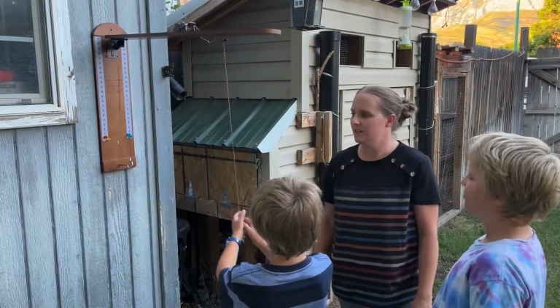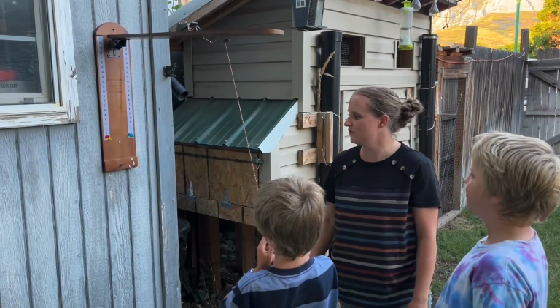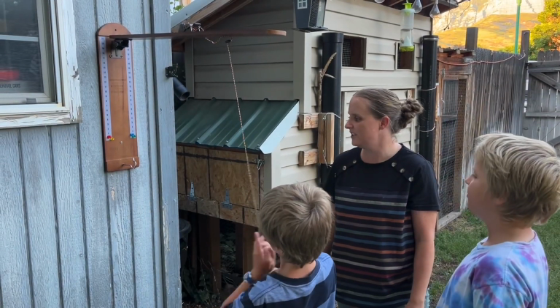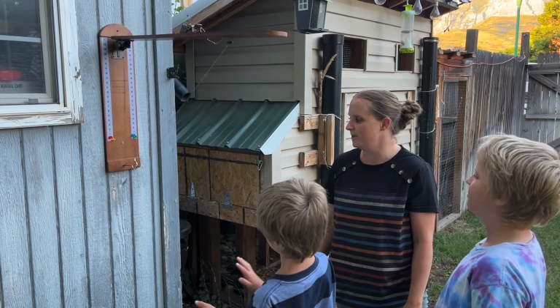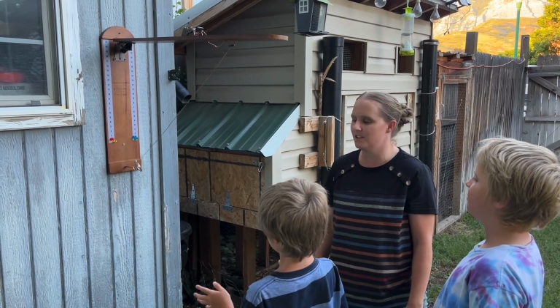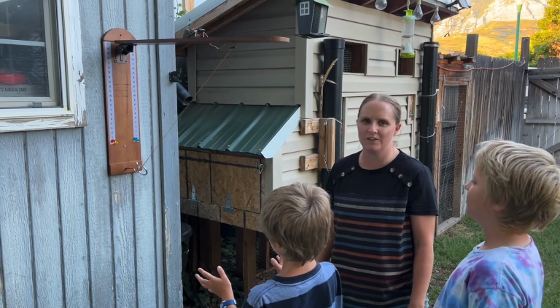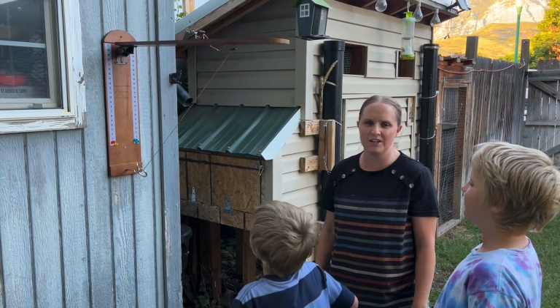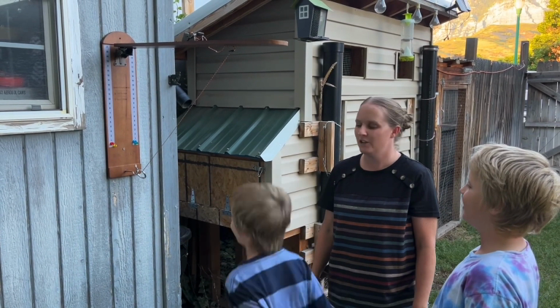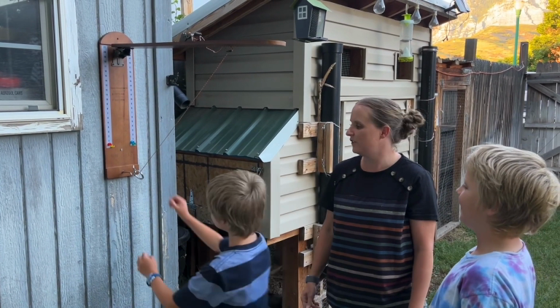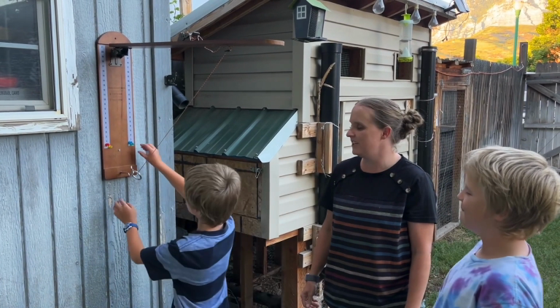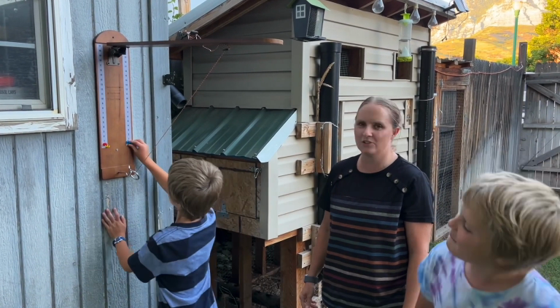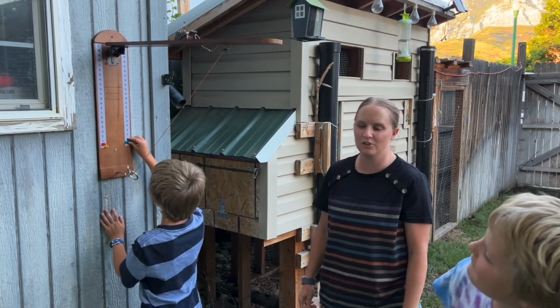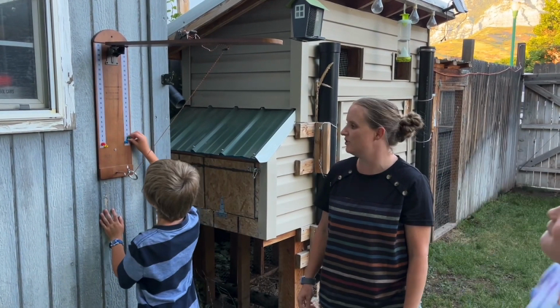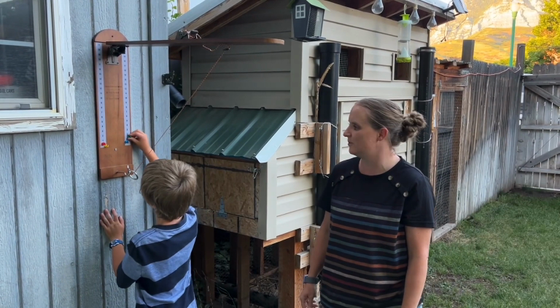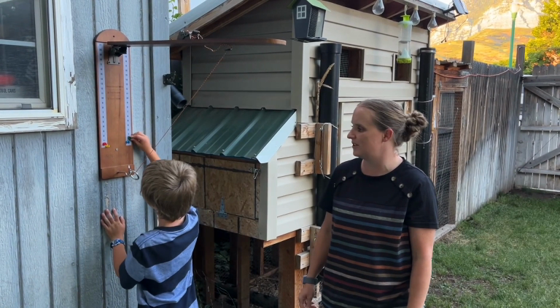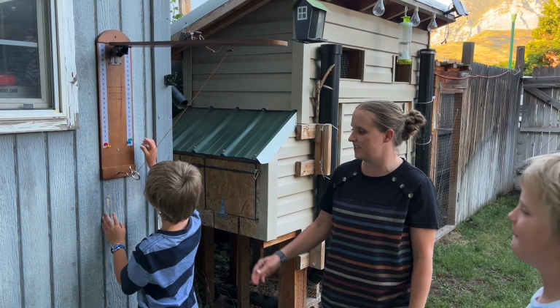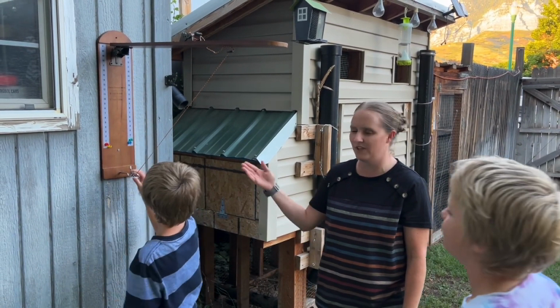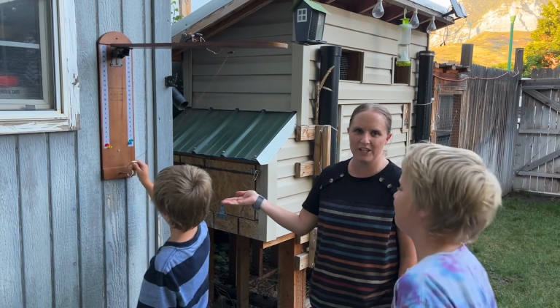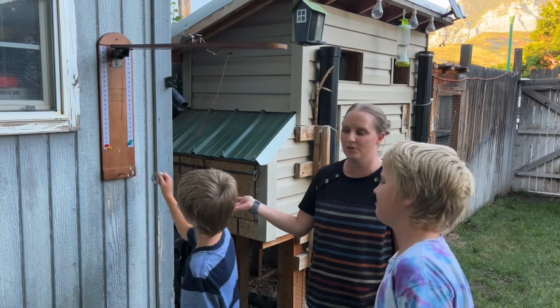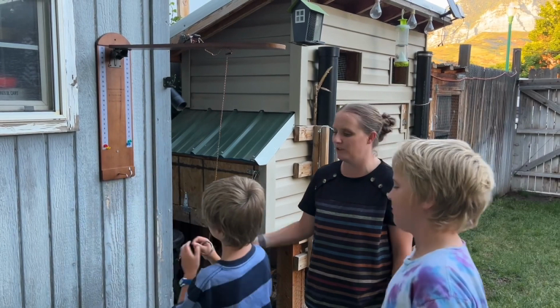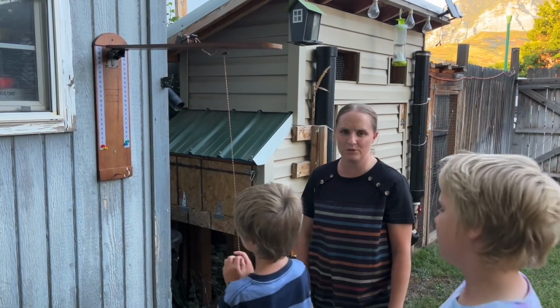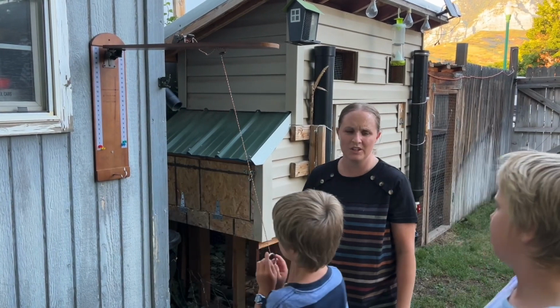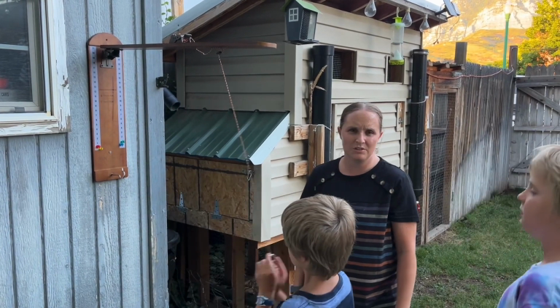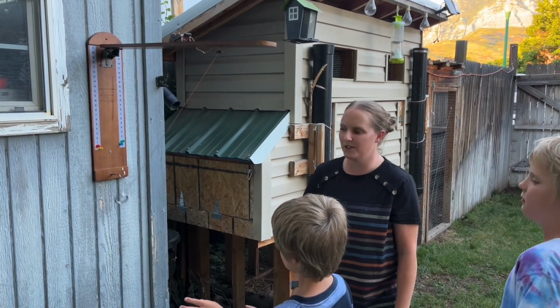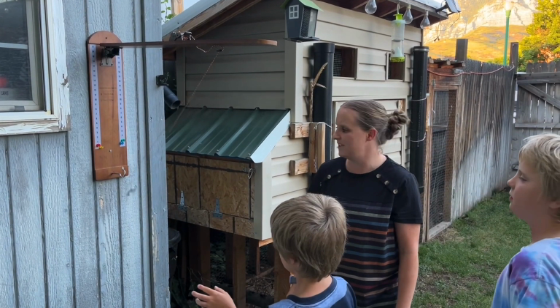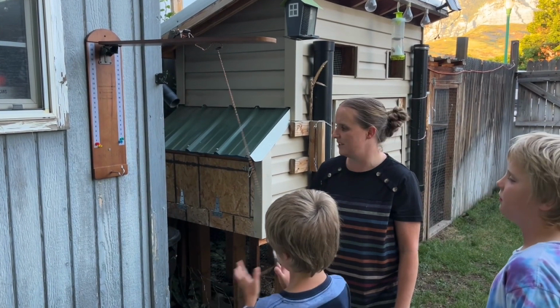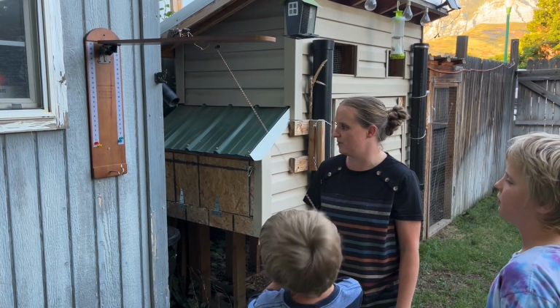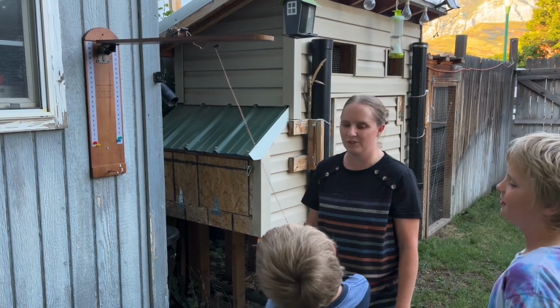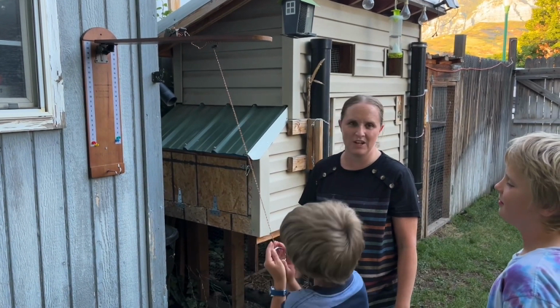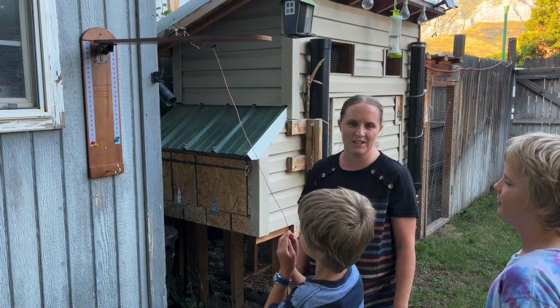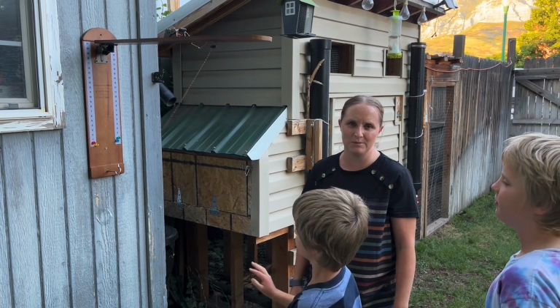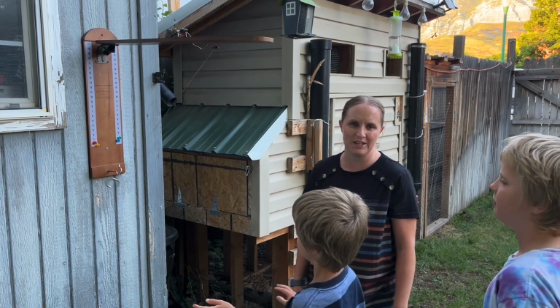This ring toss game is a lot of fun. Great for kids or adults or anyone that wants to have a fun game indoor or outdoor. I'd recommend it to anyone that wants a really fun game to play. Thank you.